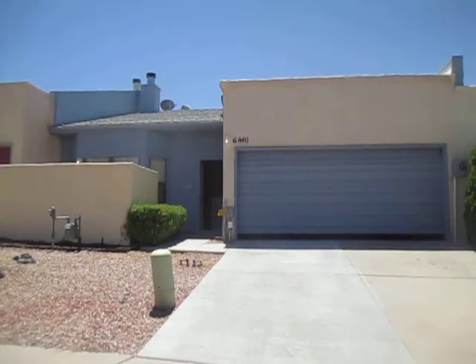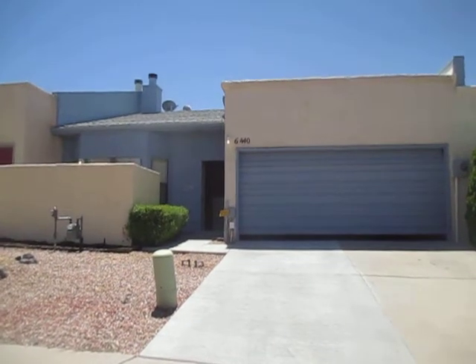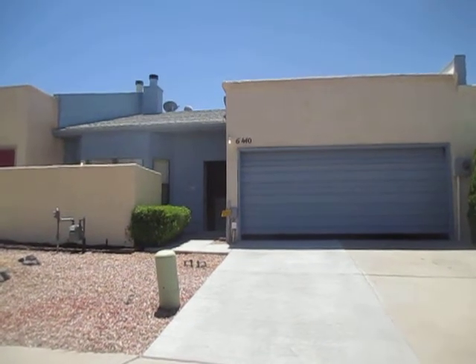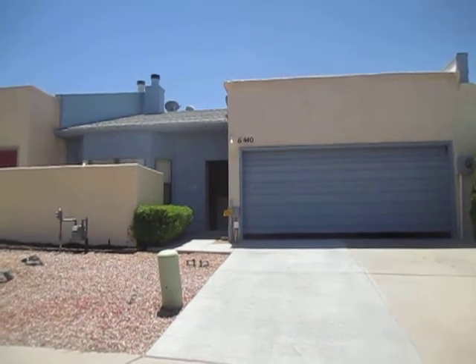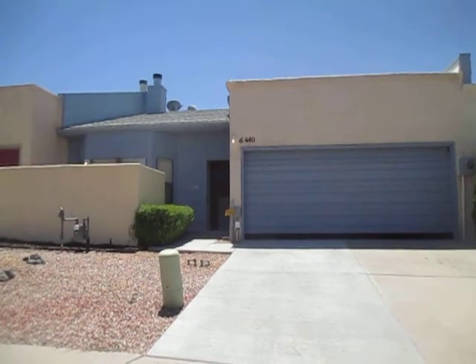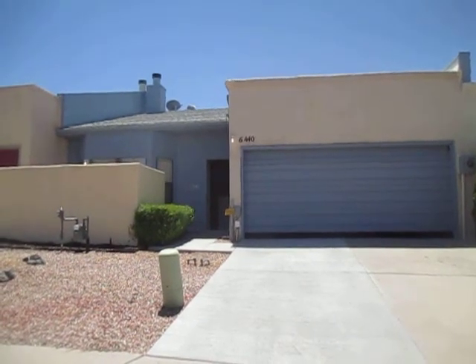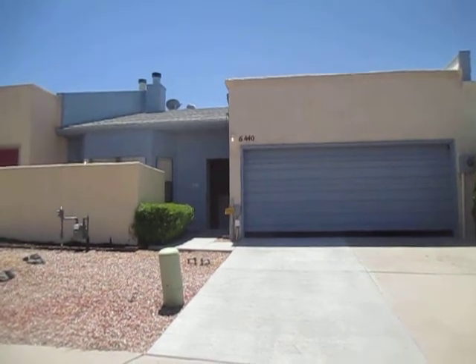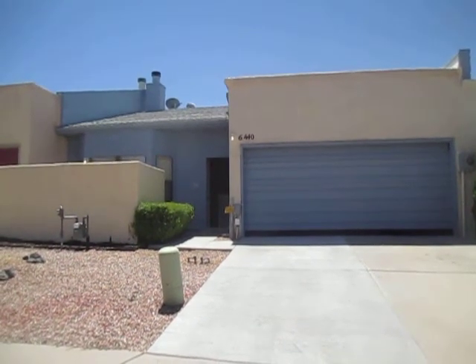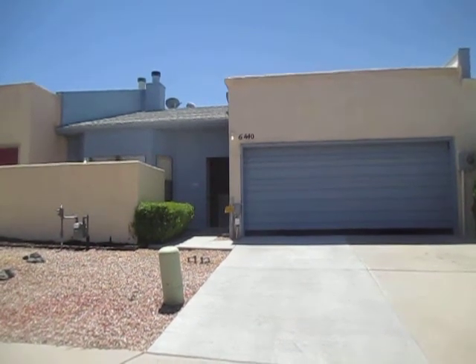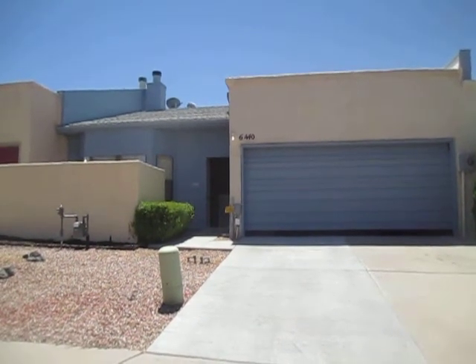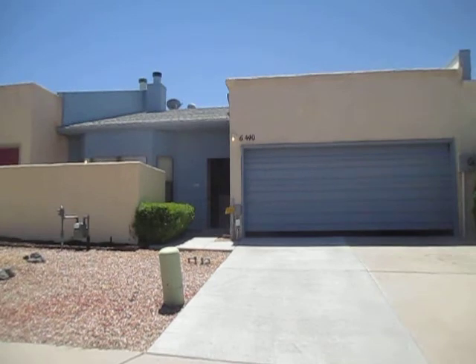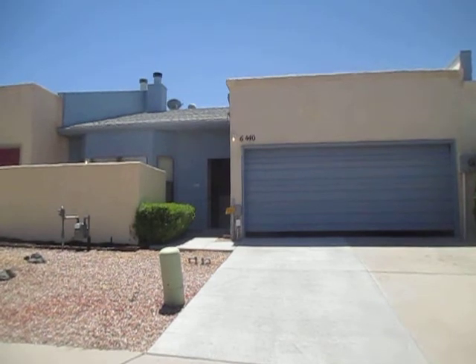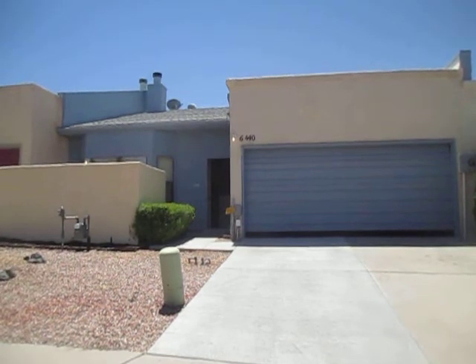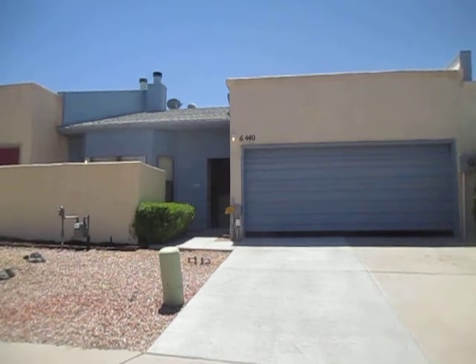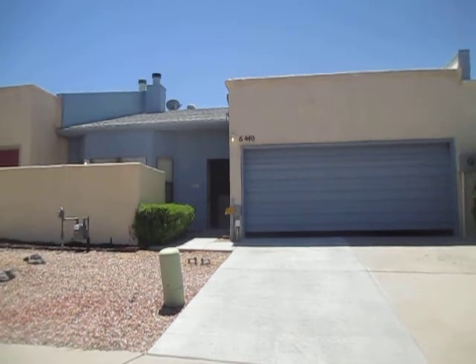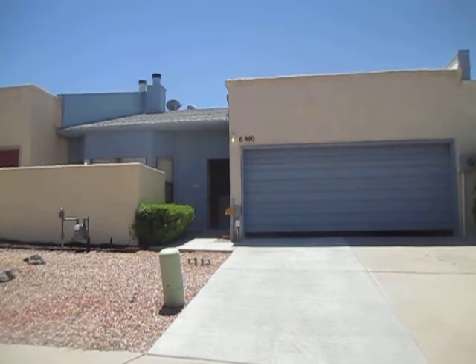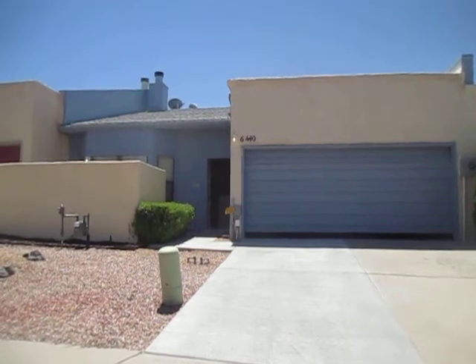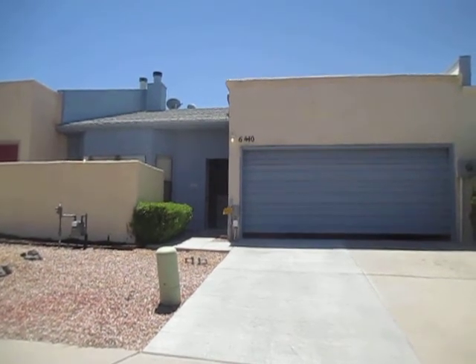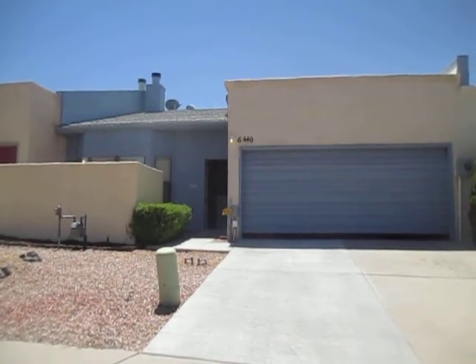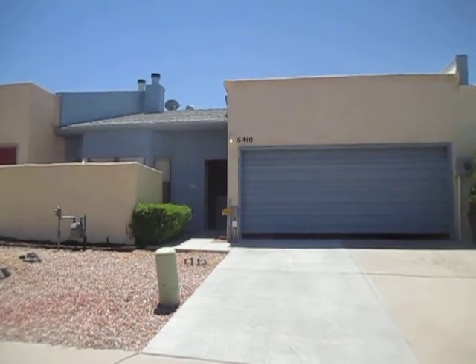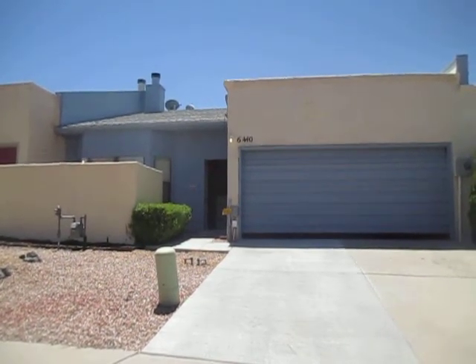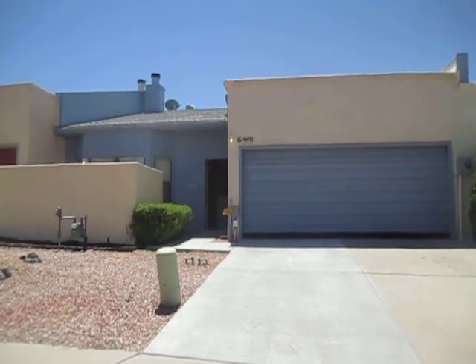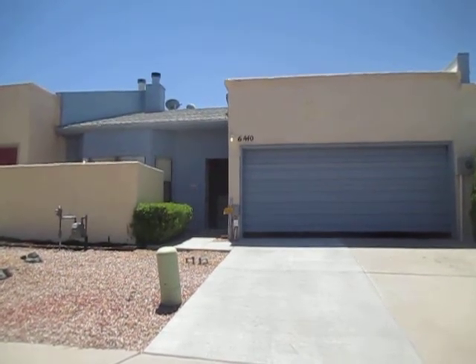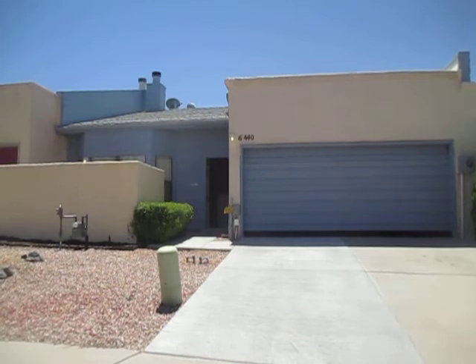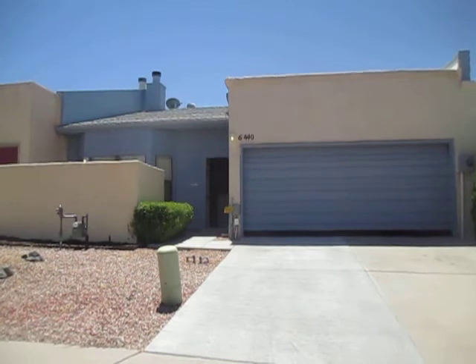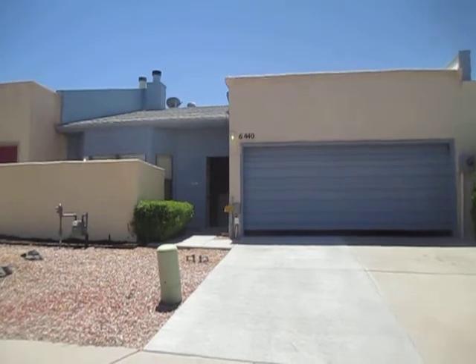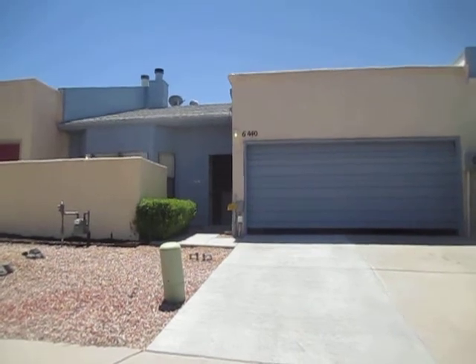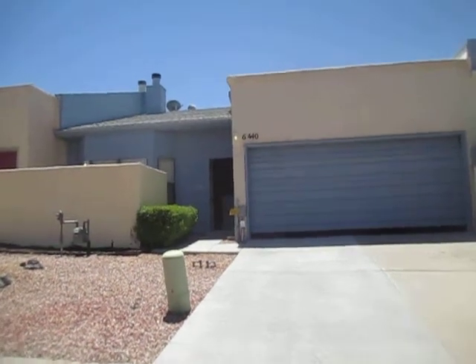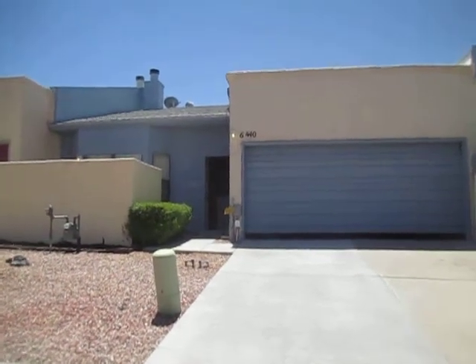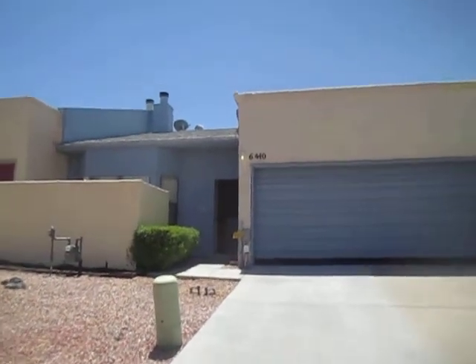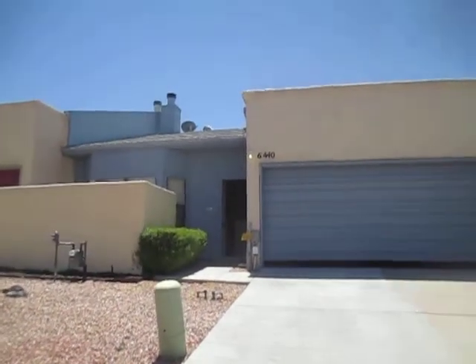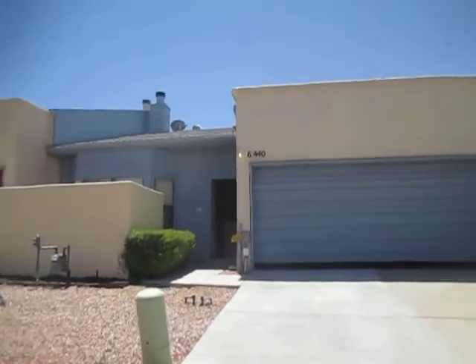Hi, my name is Esther and today we are at 6440 Pine Park Place in Albuquerque, Northeast Albuquerque. I'm going to be giving you a tour of this property today. This home is currently available for rent.